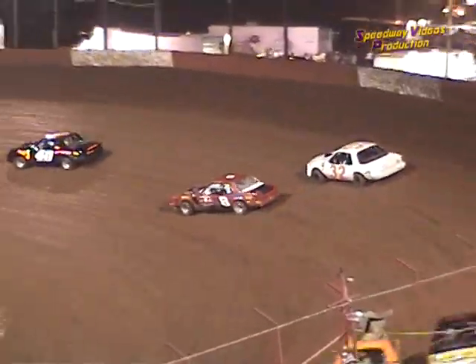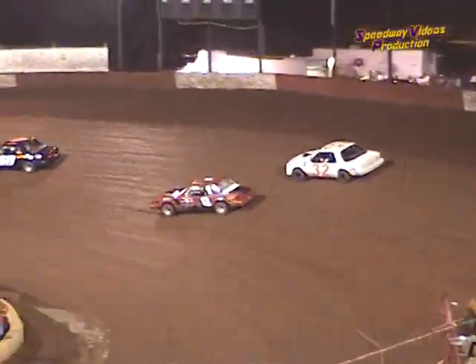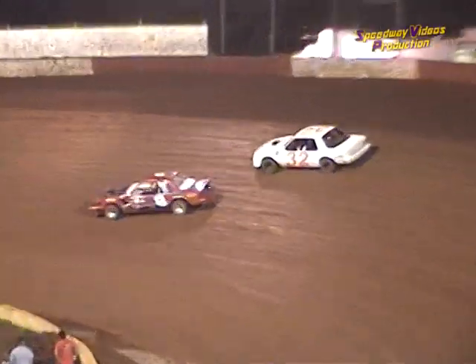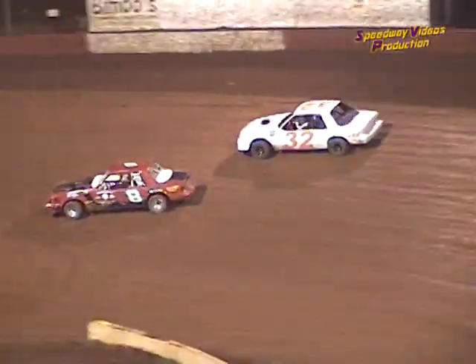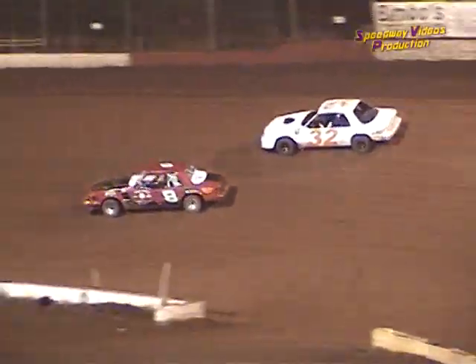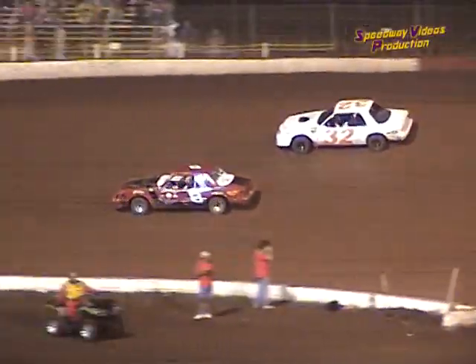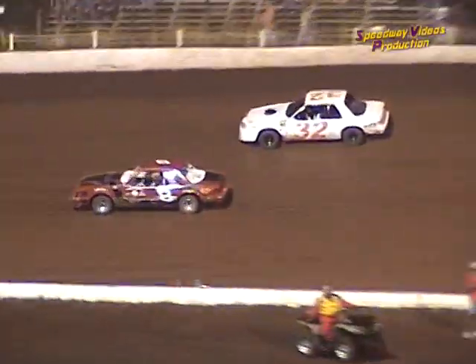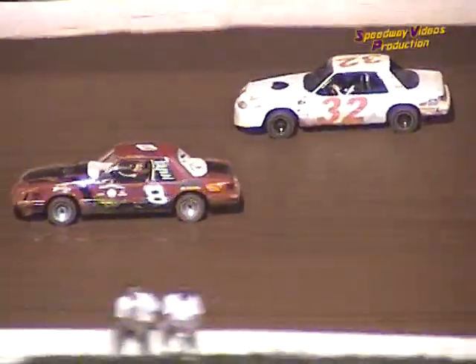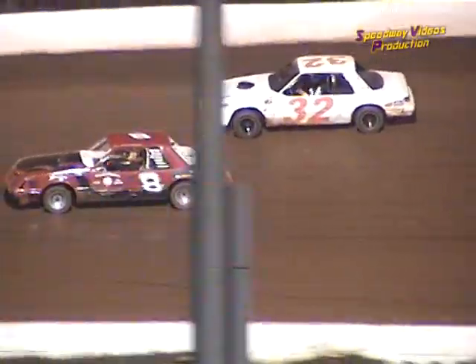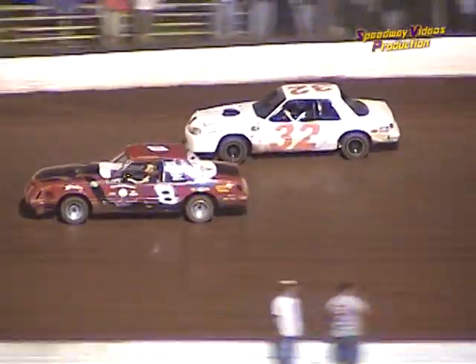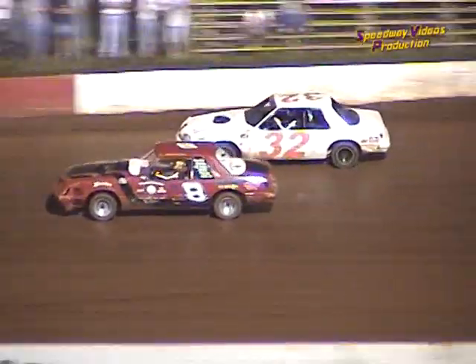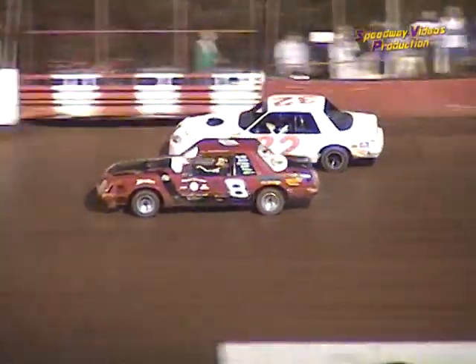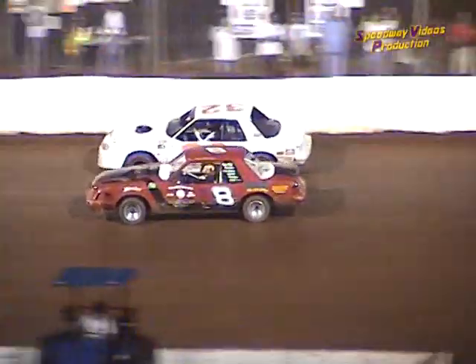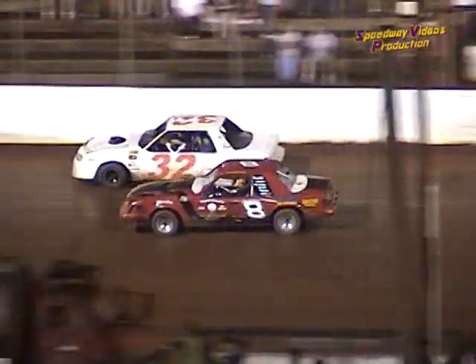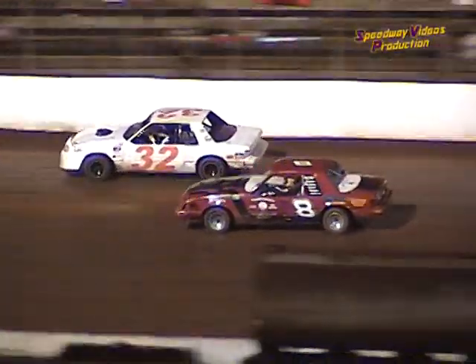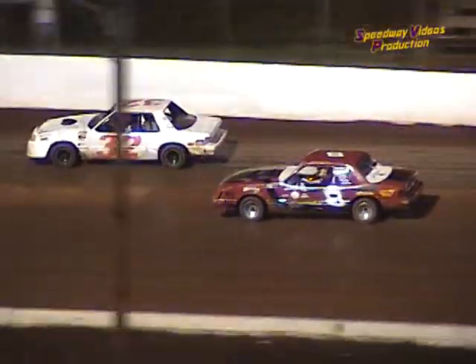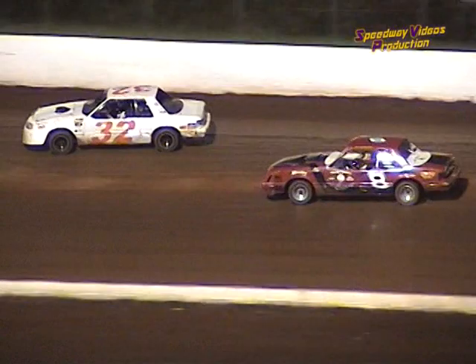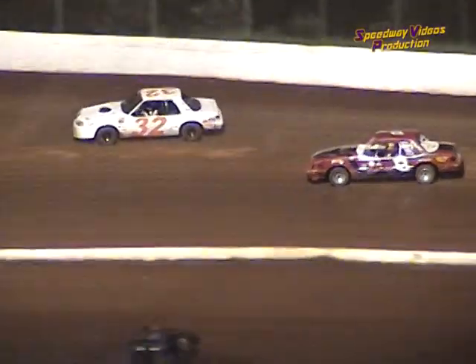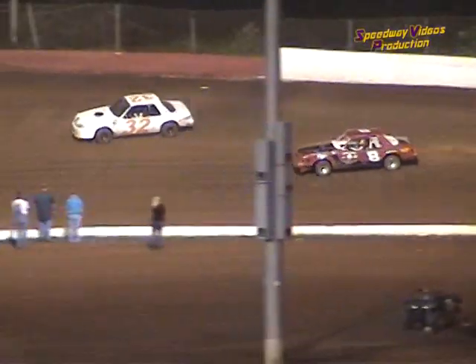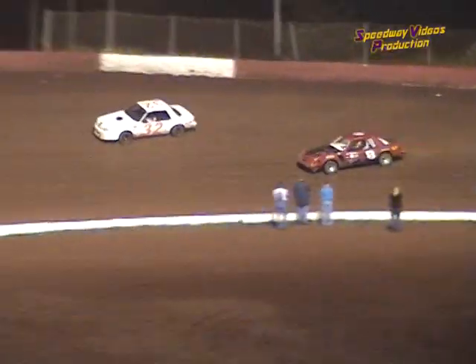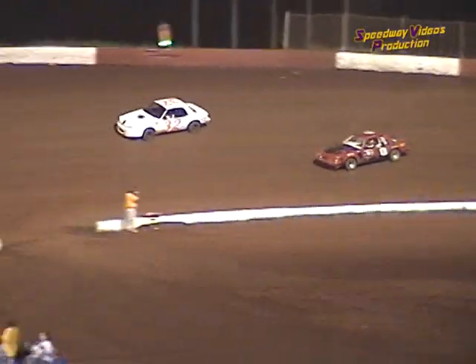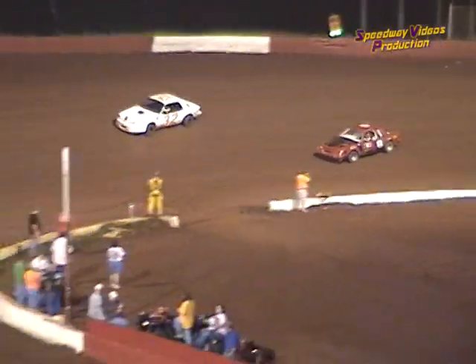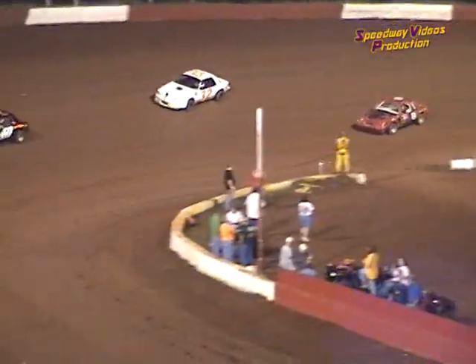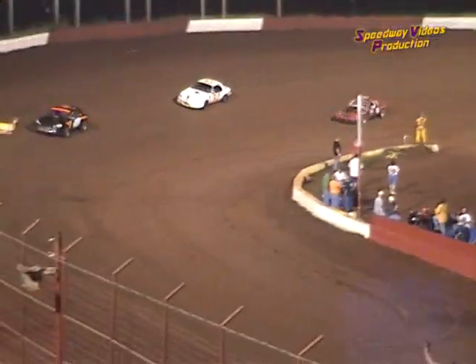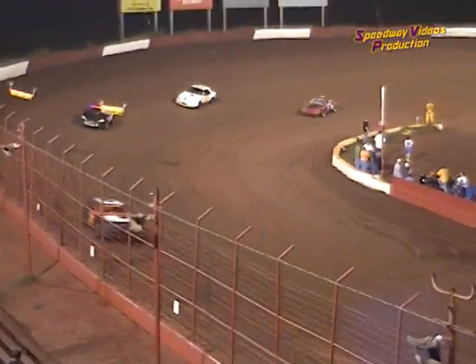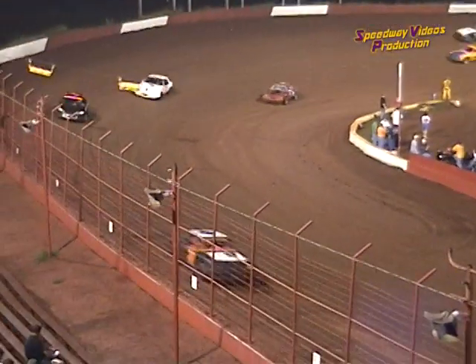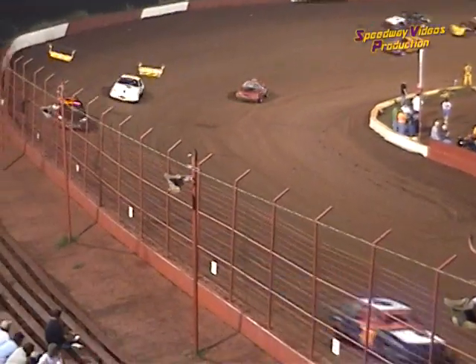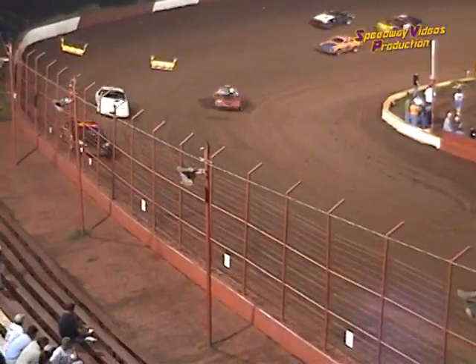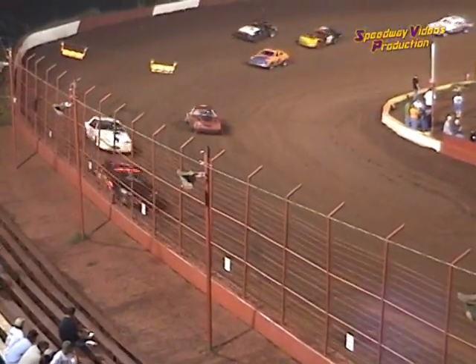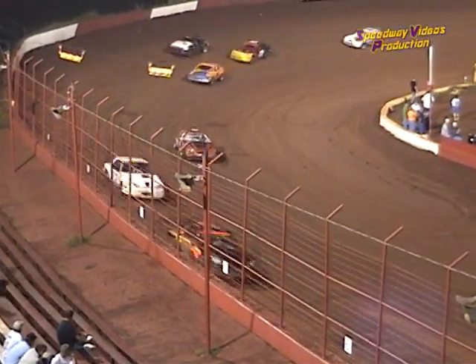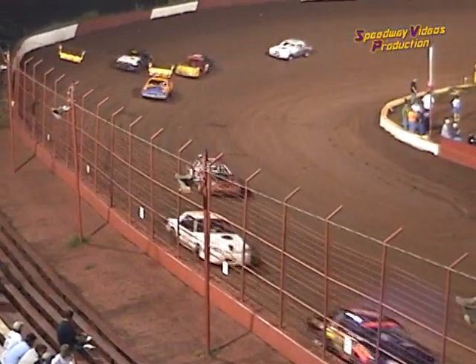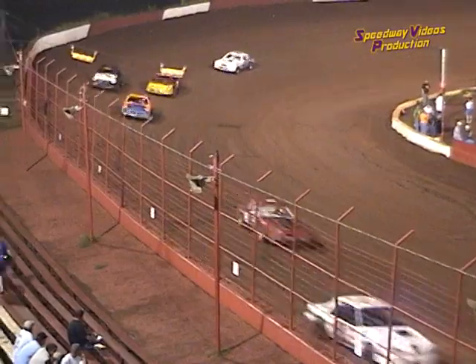What a race for third spot with Derrick Cutchins in the eight and Jason Manley in the 32. Manley gets the lead back on the outside line. Here comes Cutchins again.